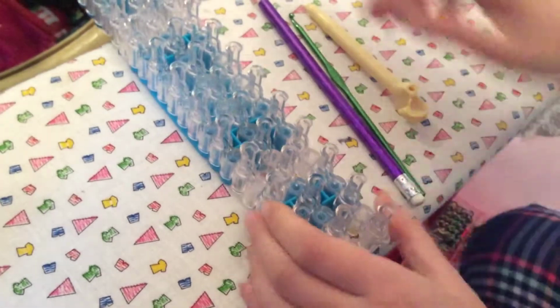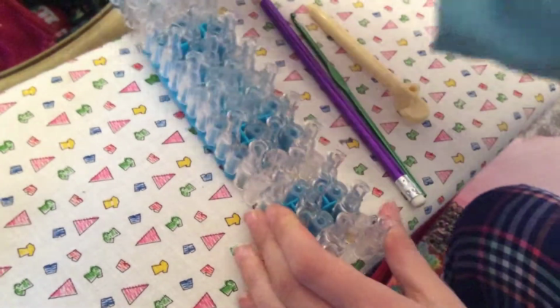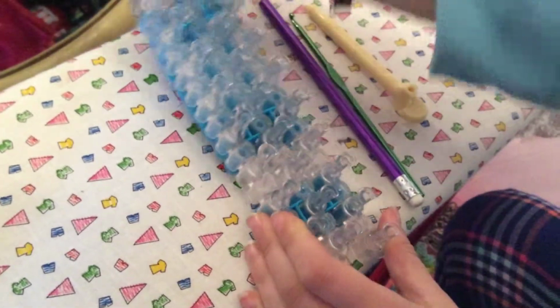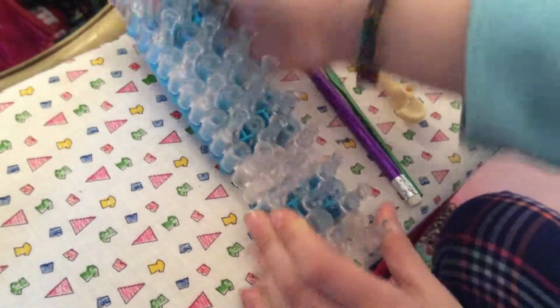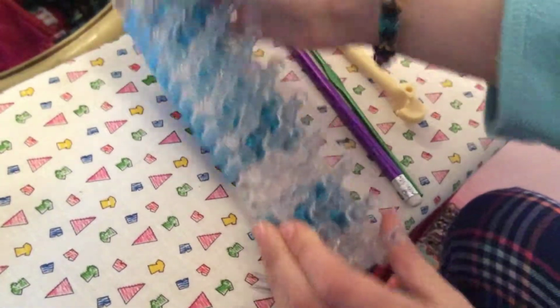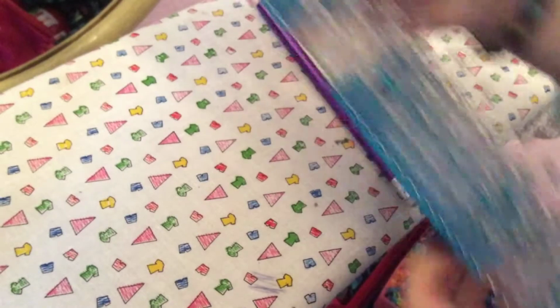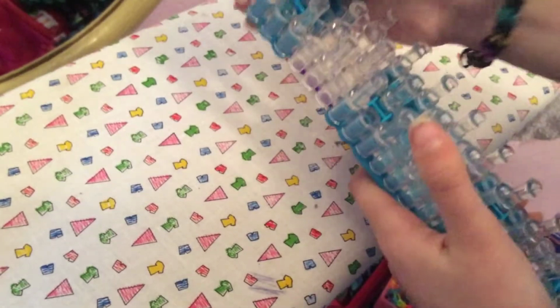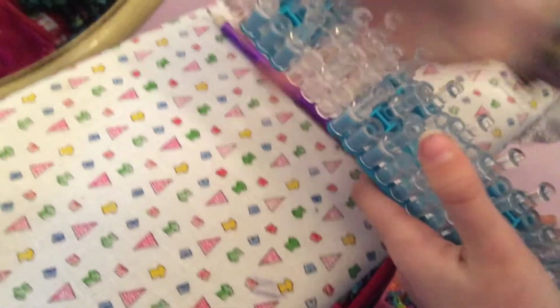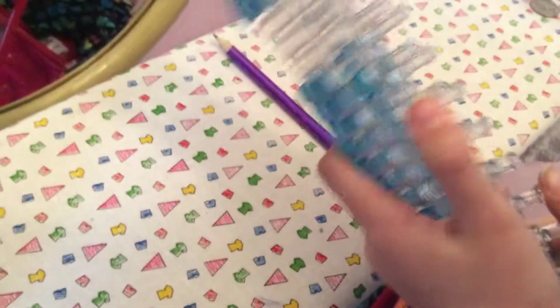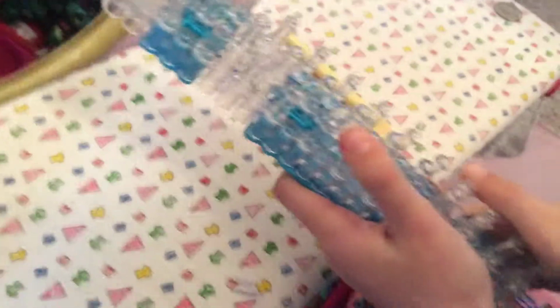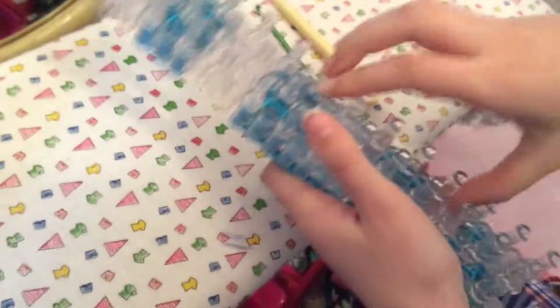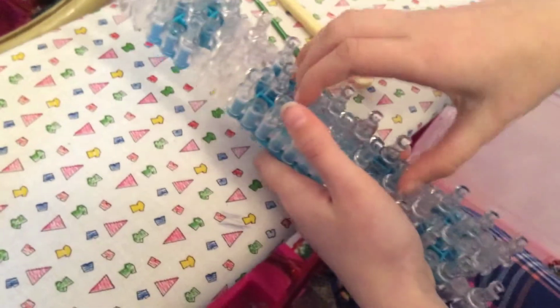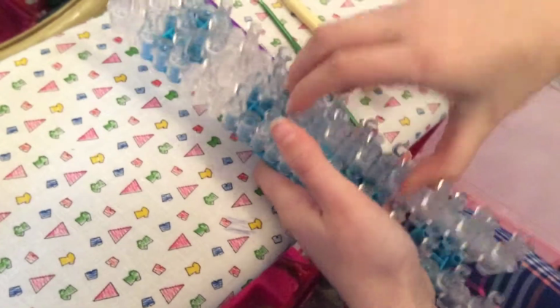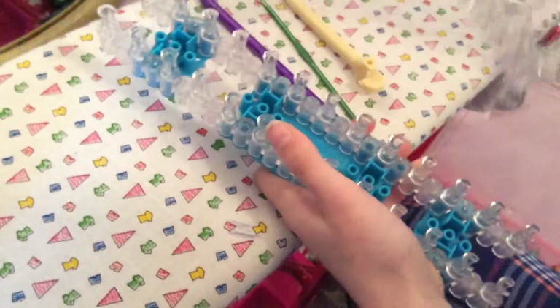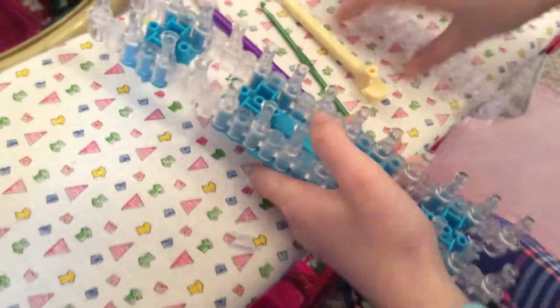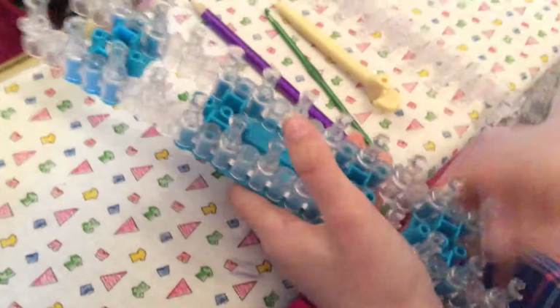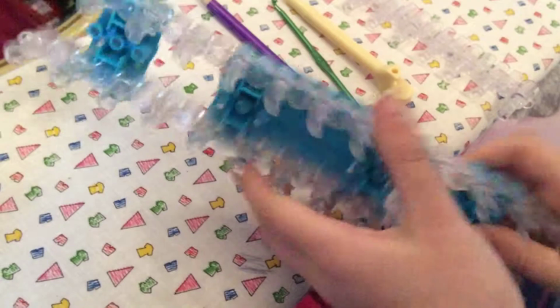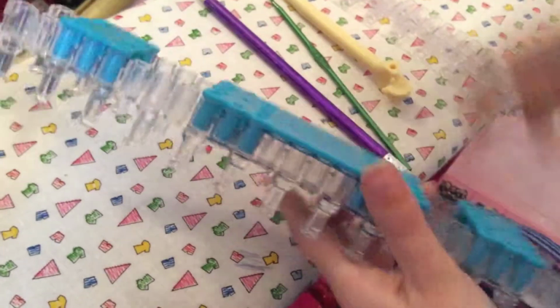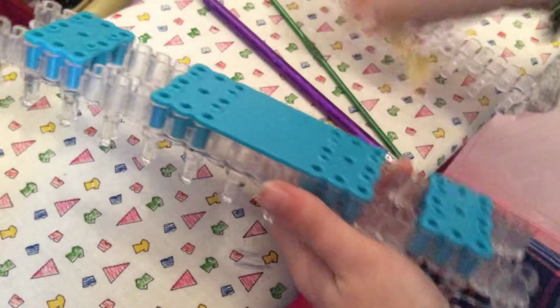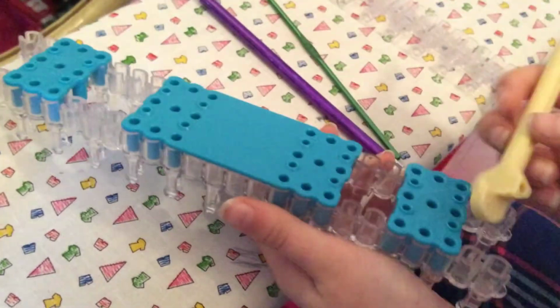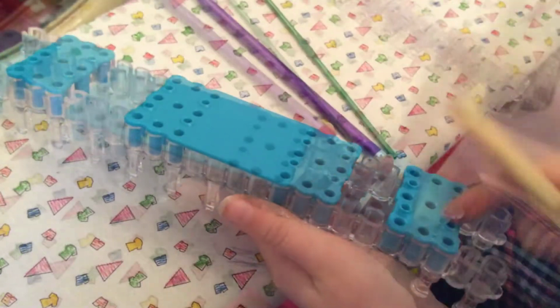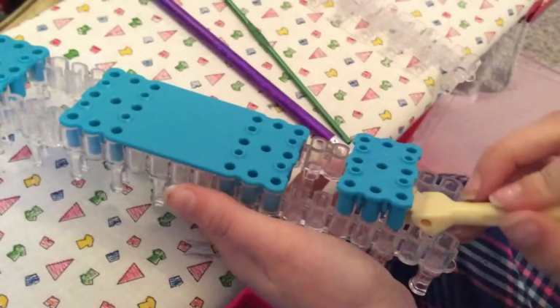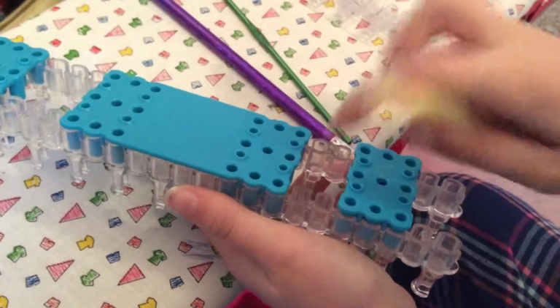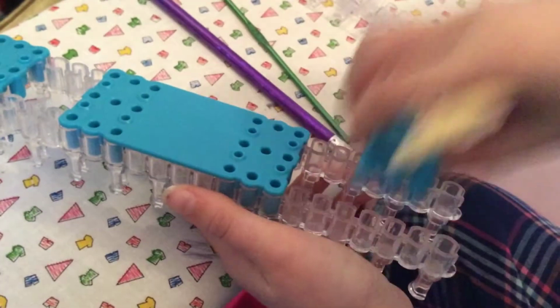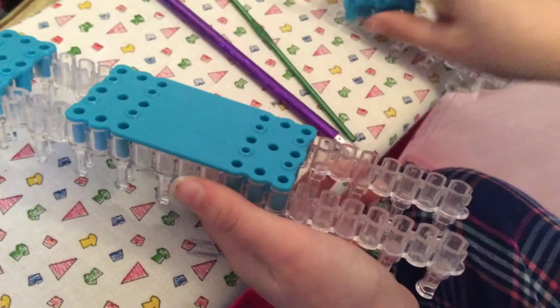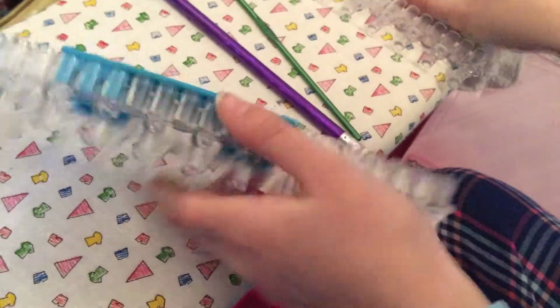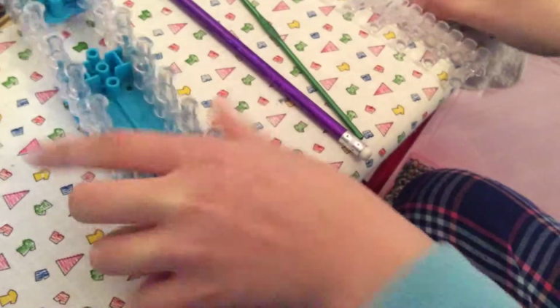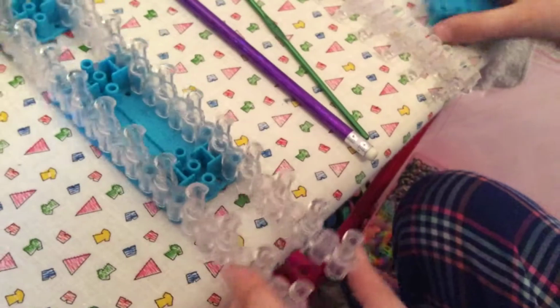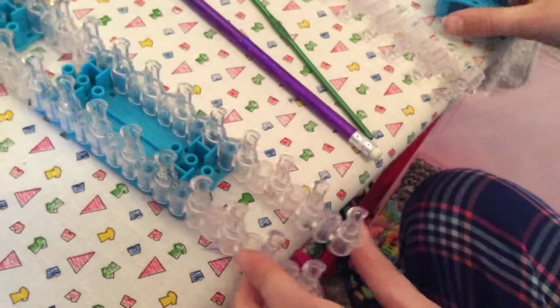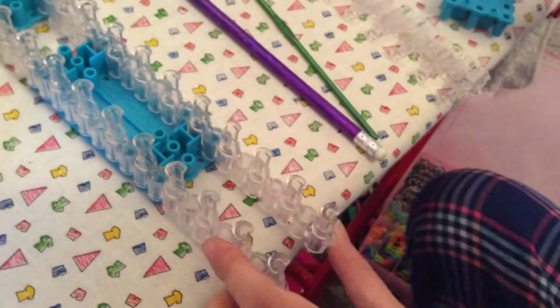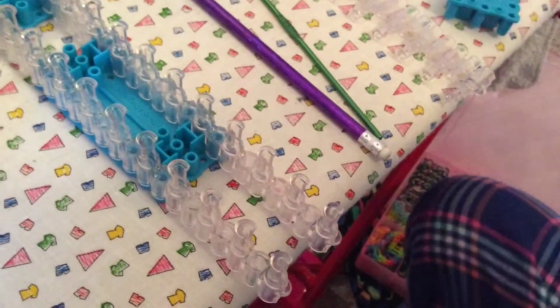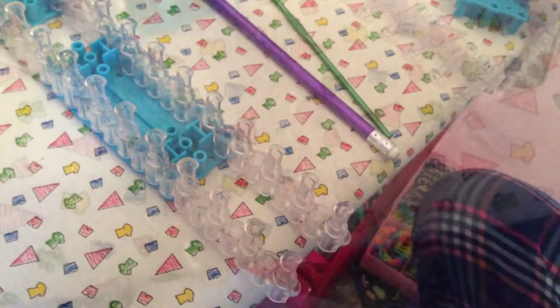First things first, please remove your middle row. Completely take it out, and then using your base remover, remove the bottom base. So your loom now looks all funky like this.